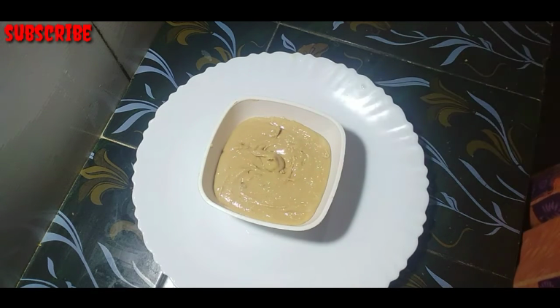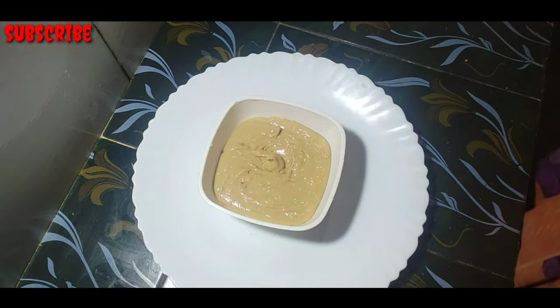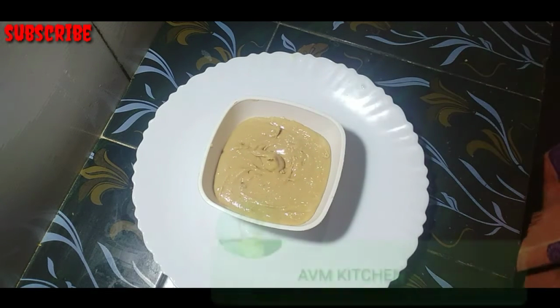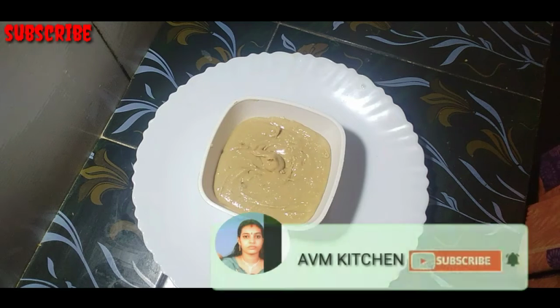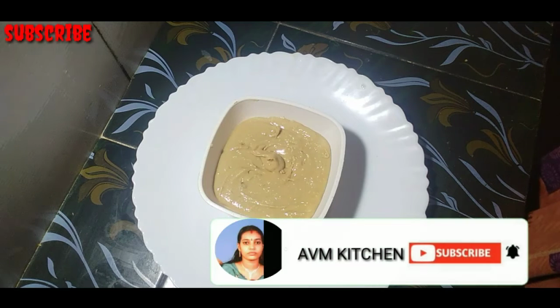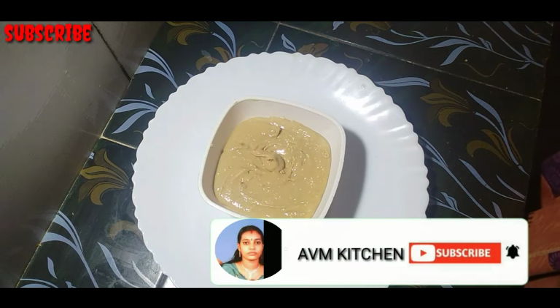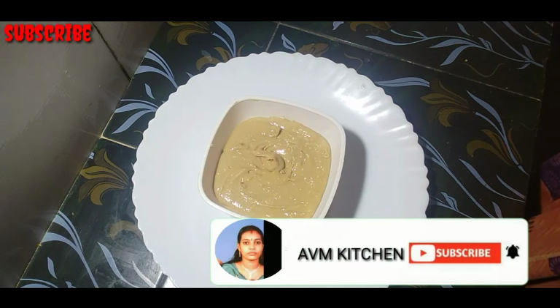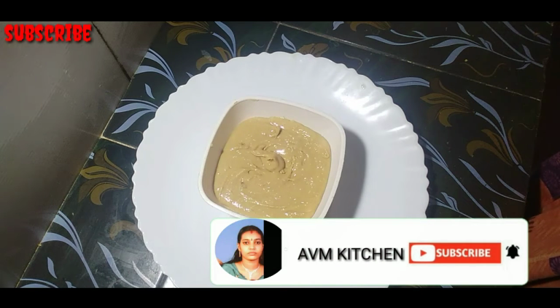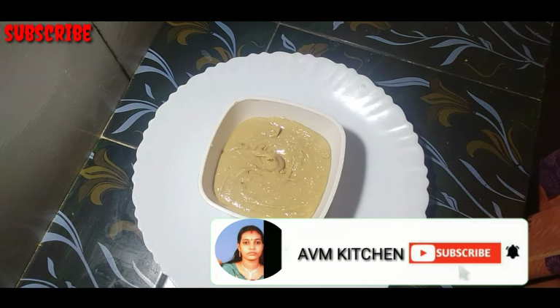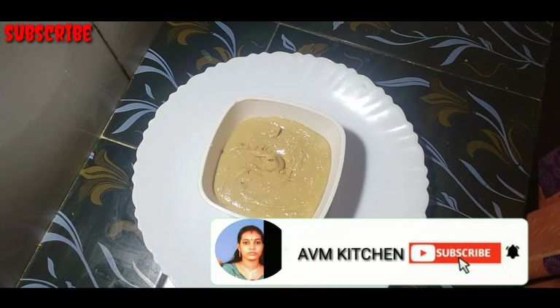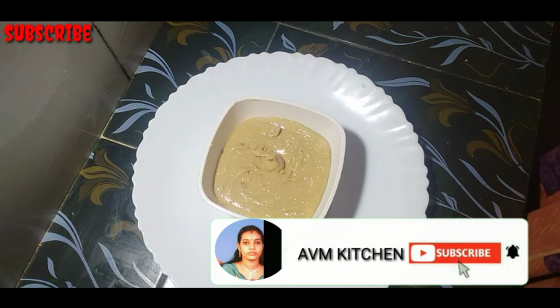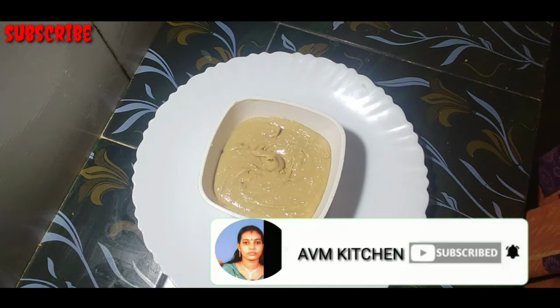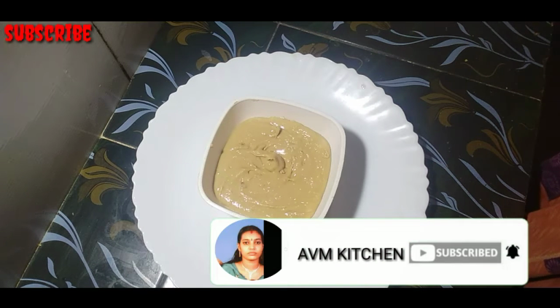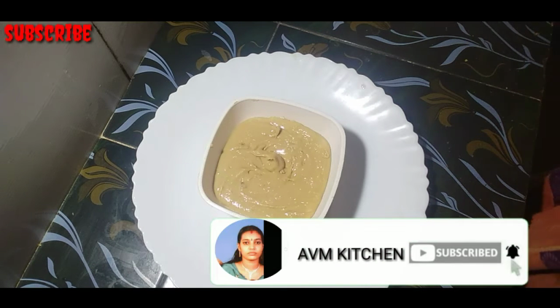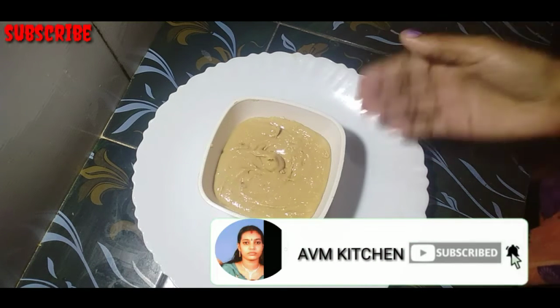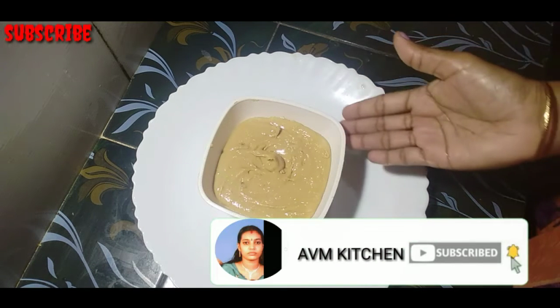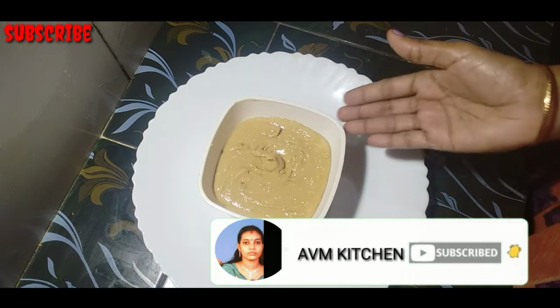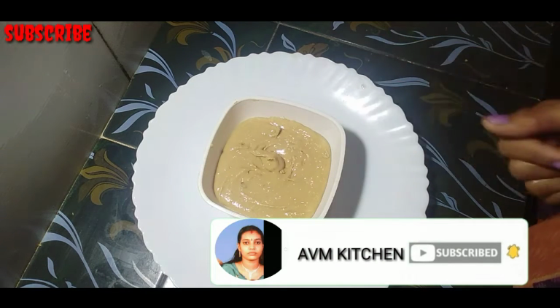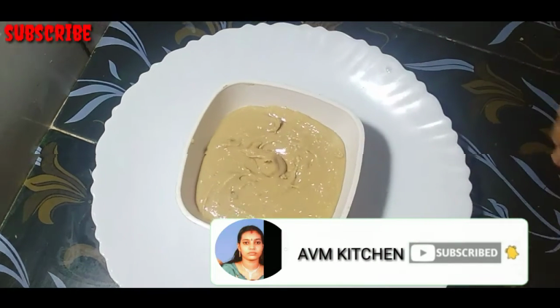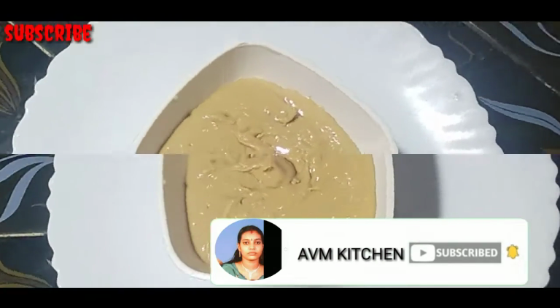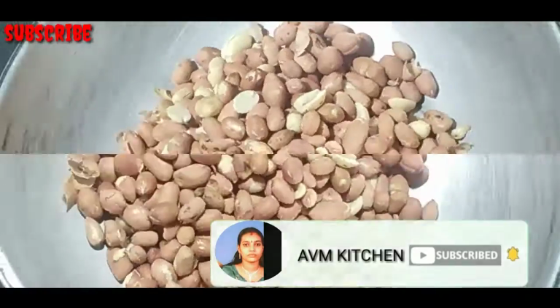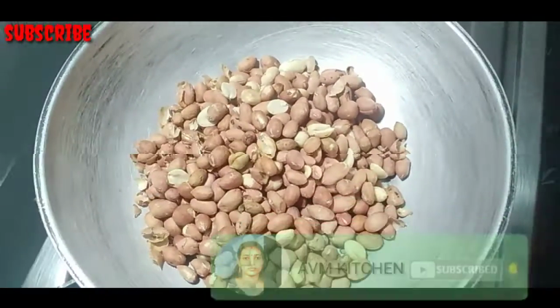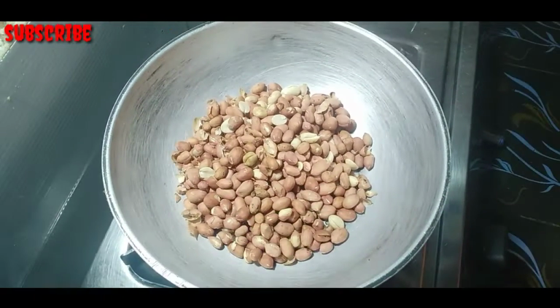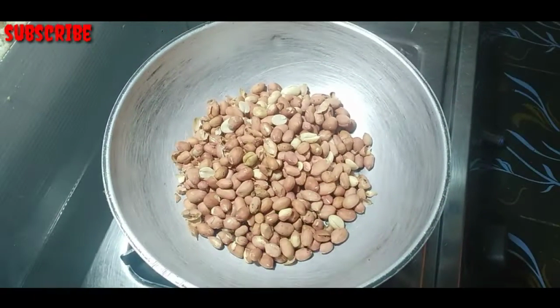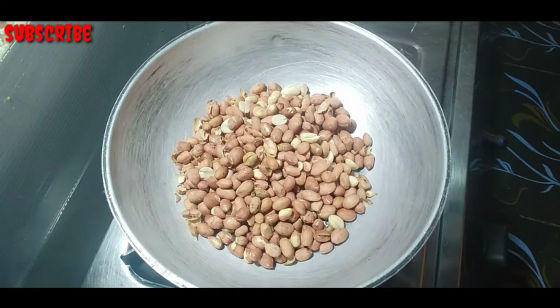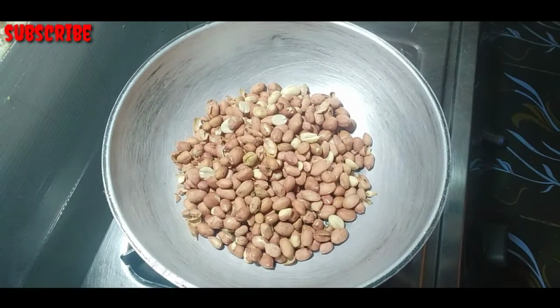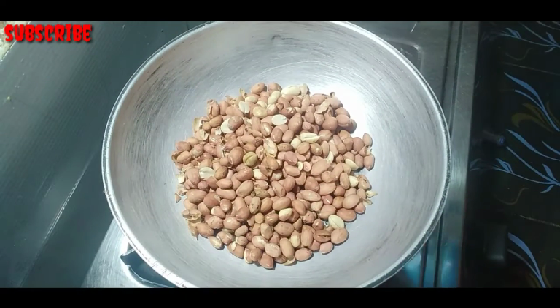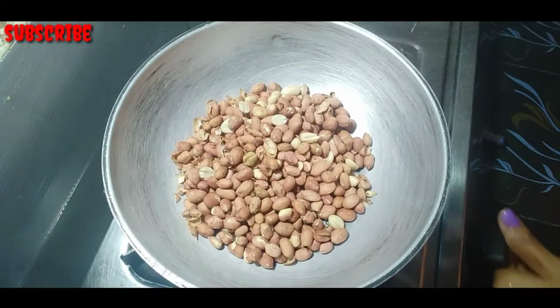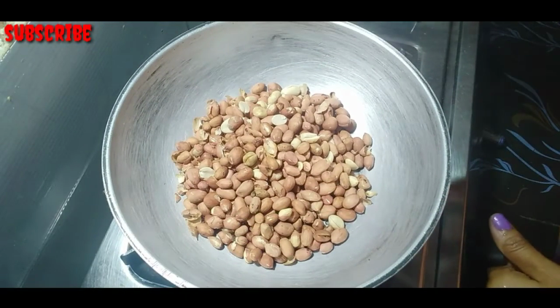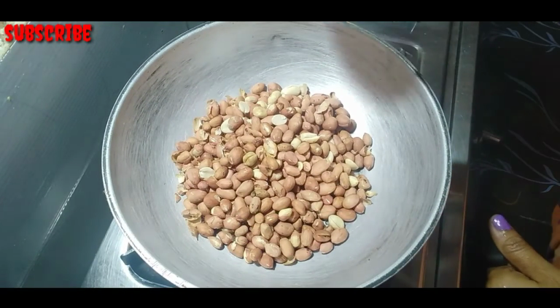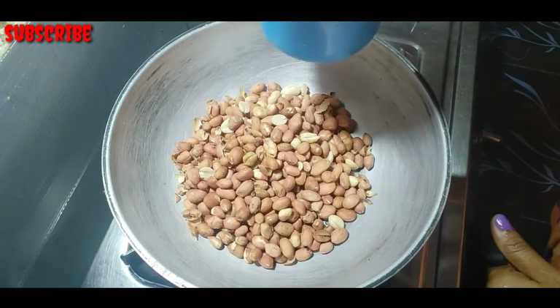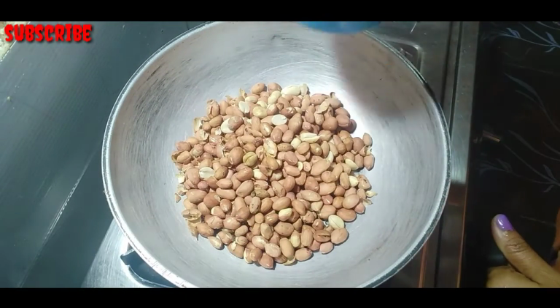If you want to make a video, subscribe, like, share and comment. Let's start with the video. Now, we will add 2 cups of peanut butter.